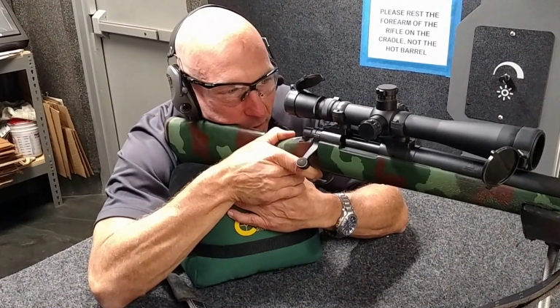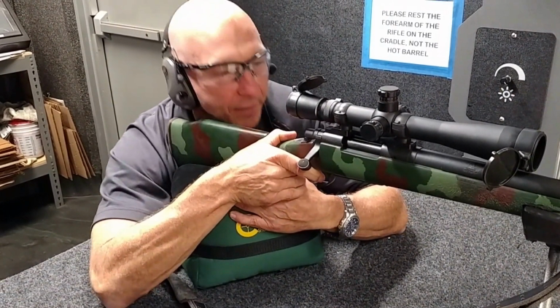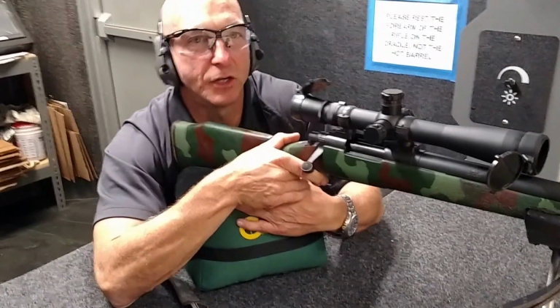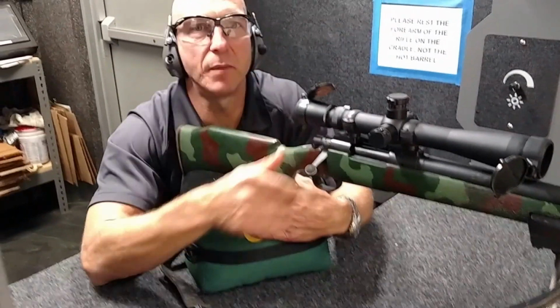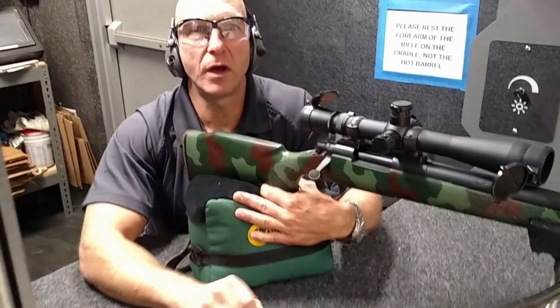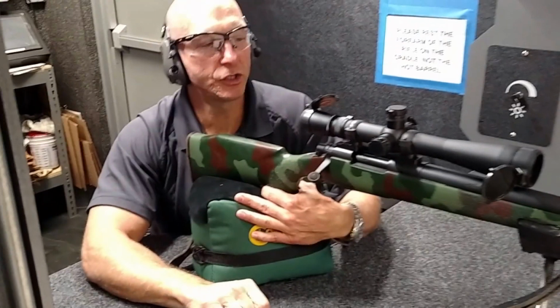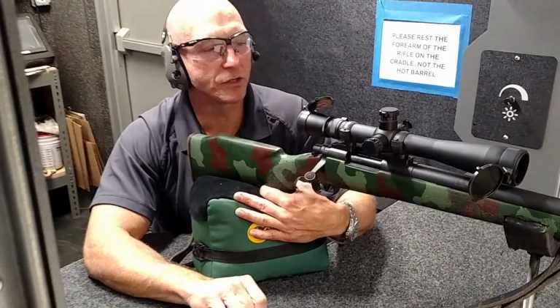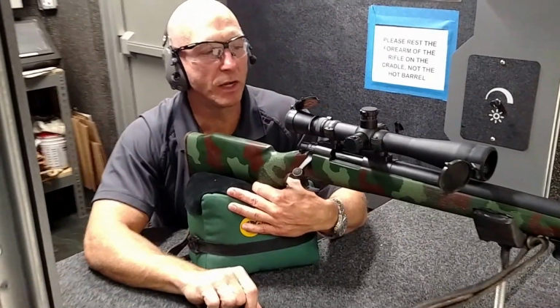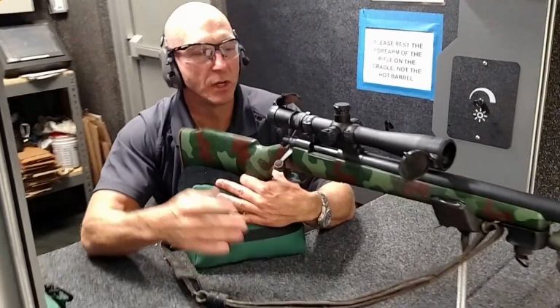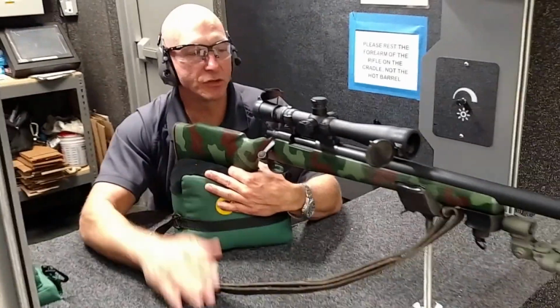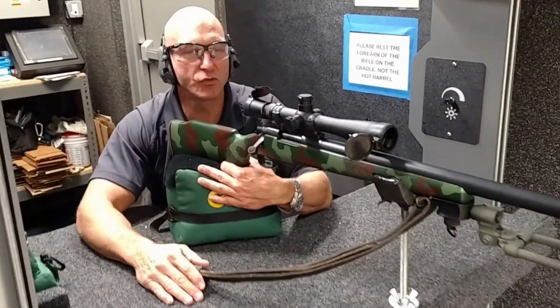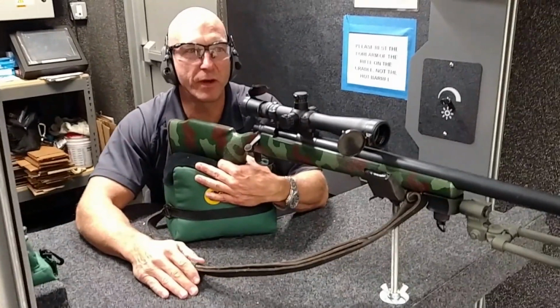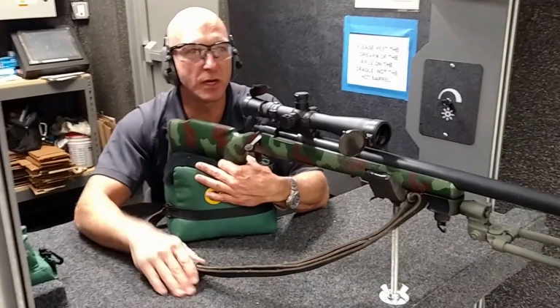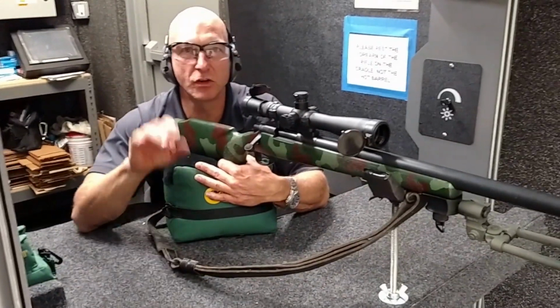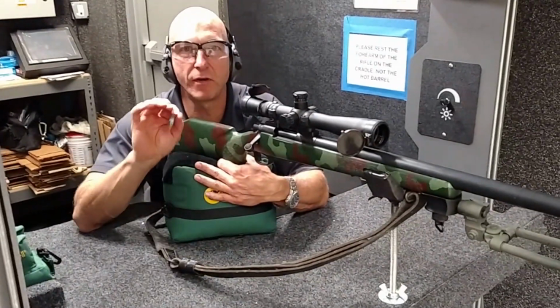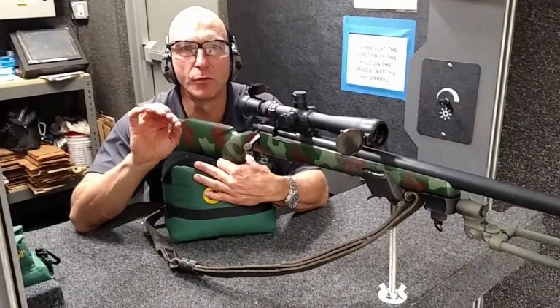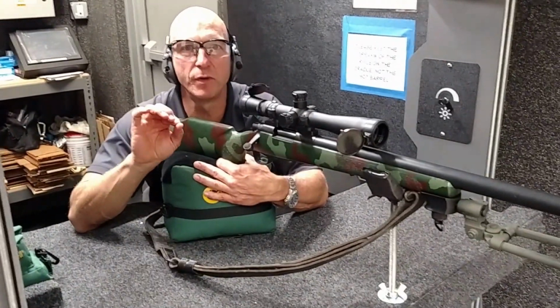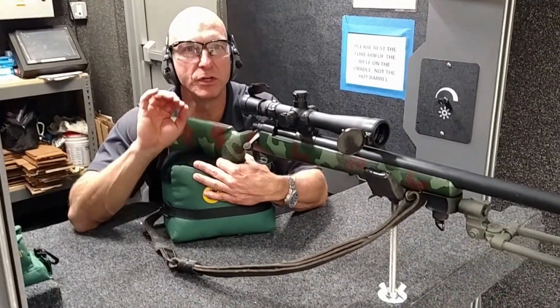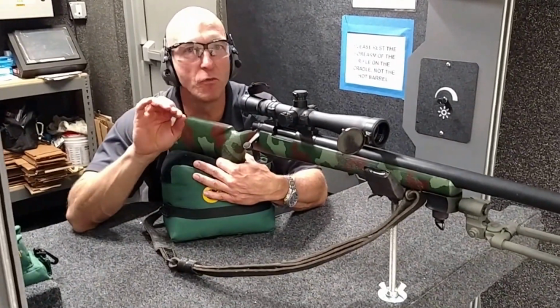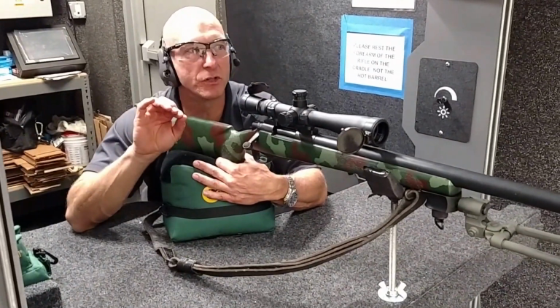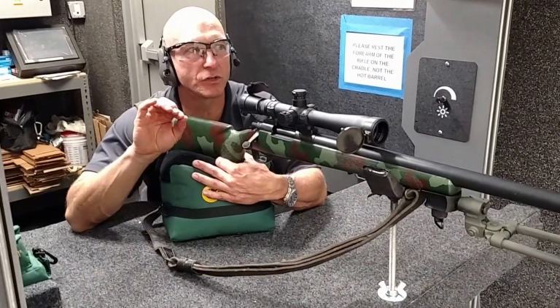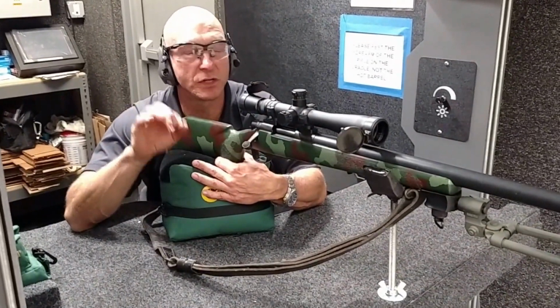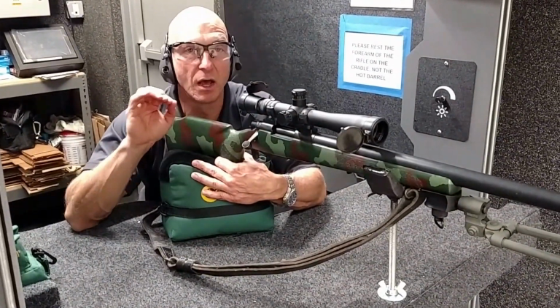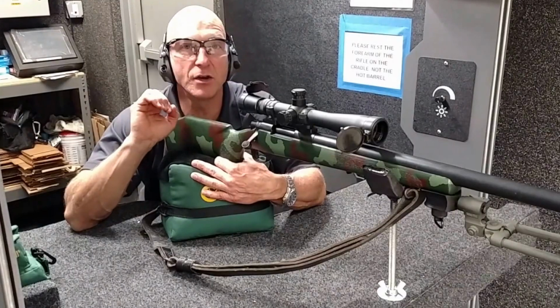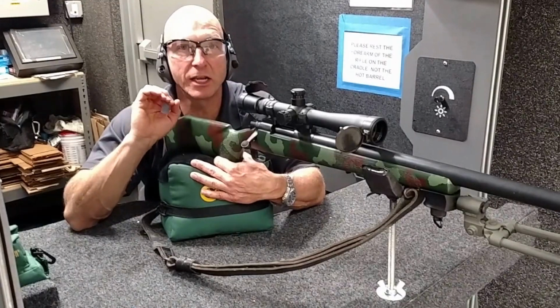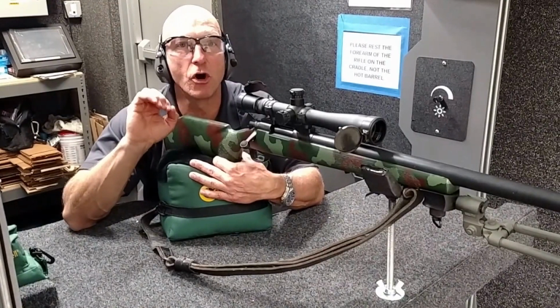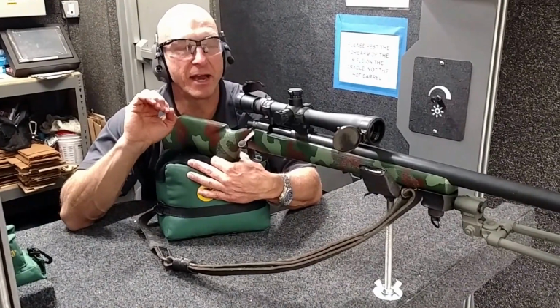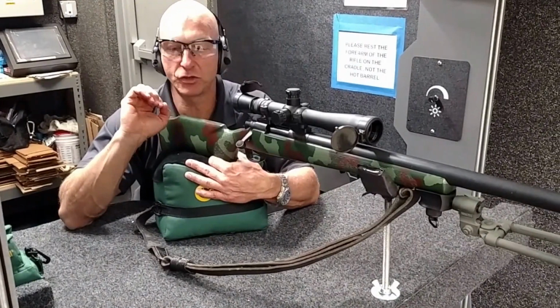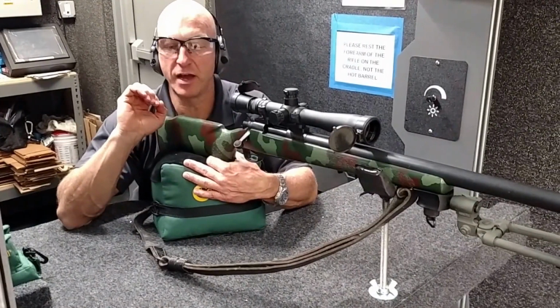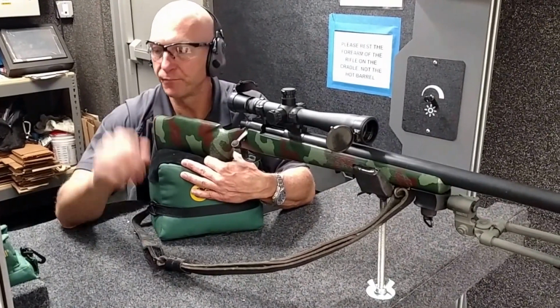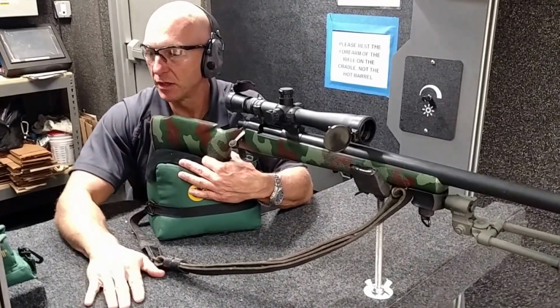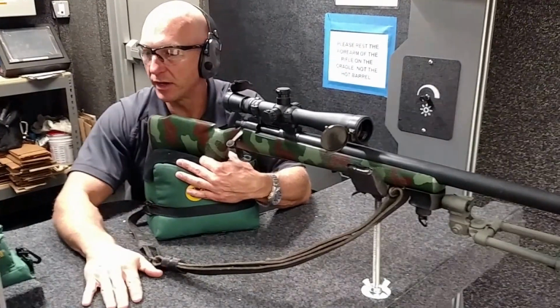I started my shot sequence. I was able to dry fire a shot. I saw very little movement — or no movement — in the crosshairs. I know I can call that as a good shot.